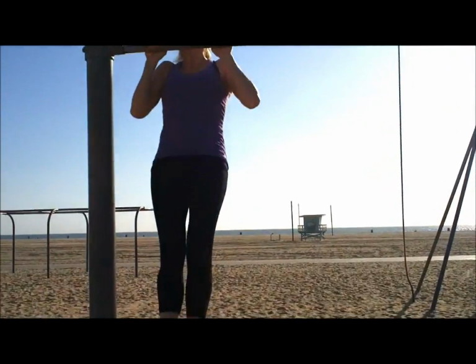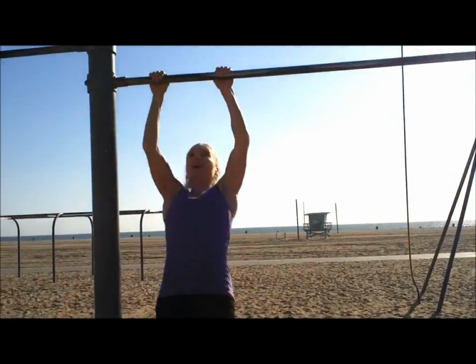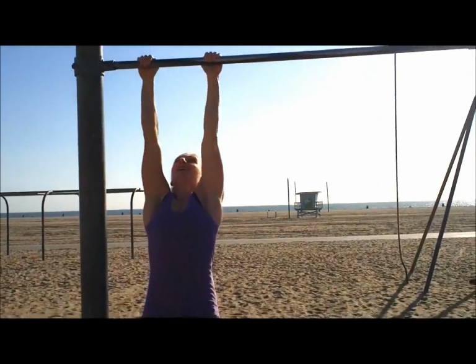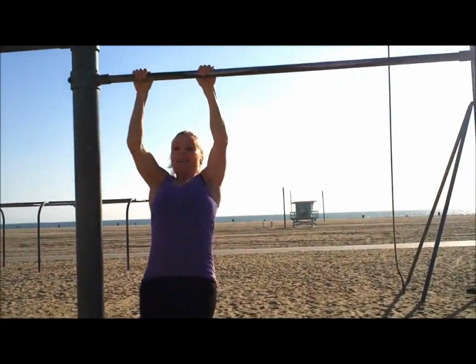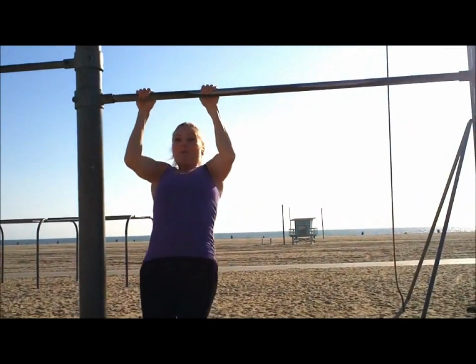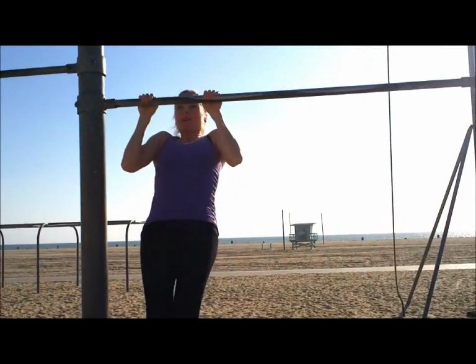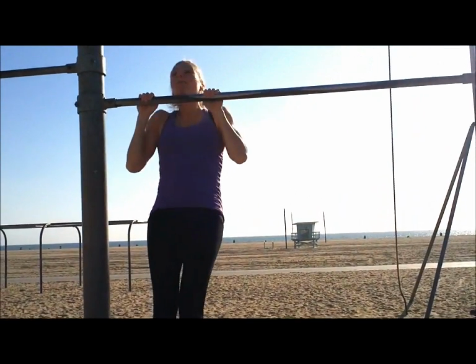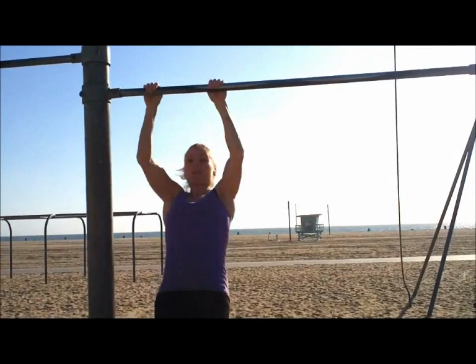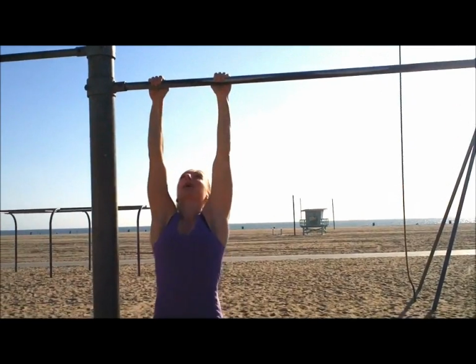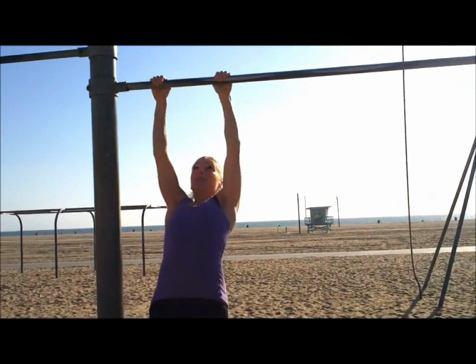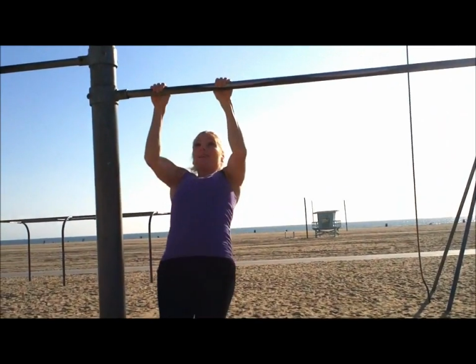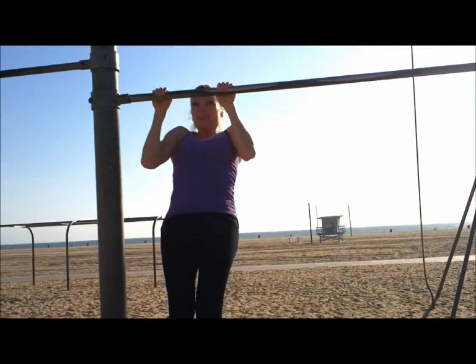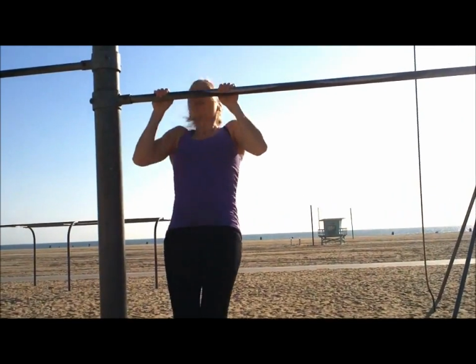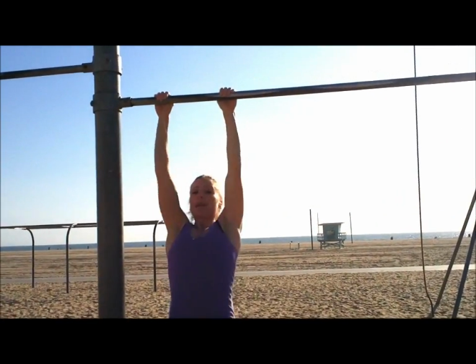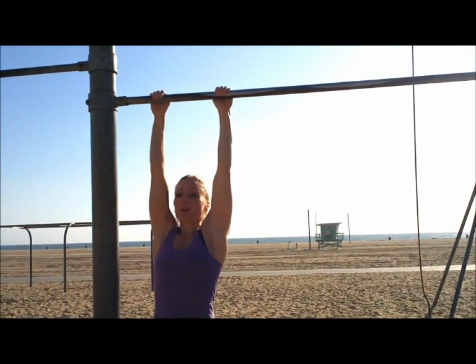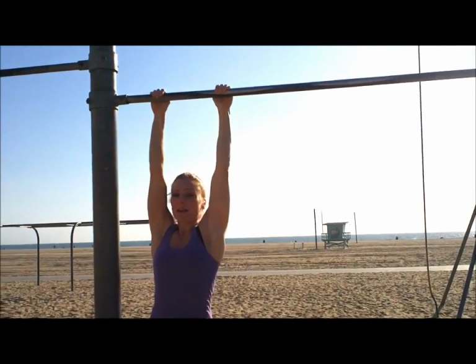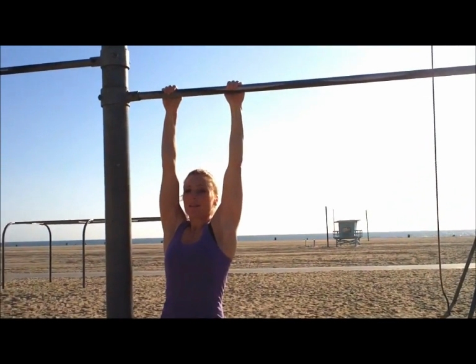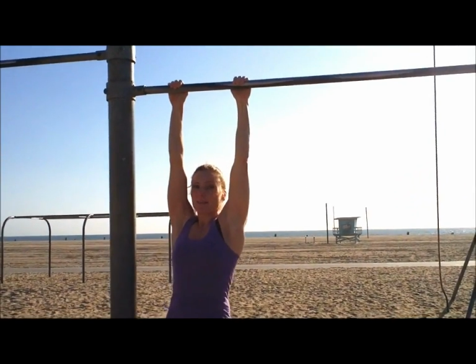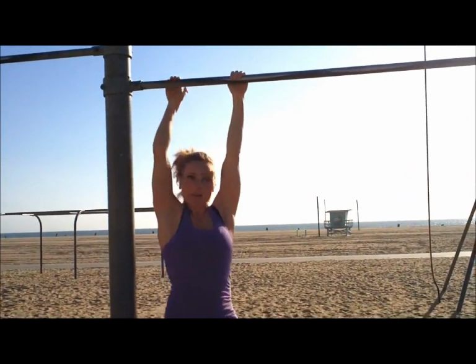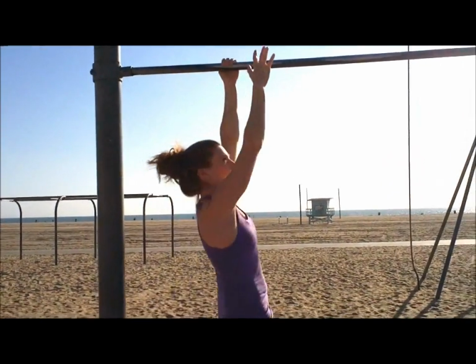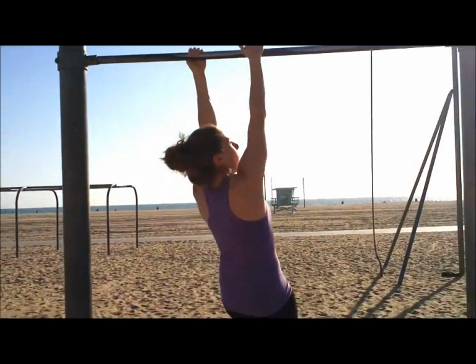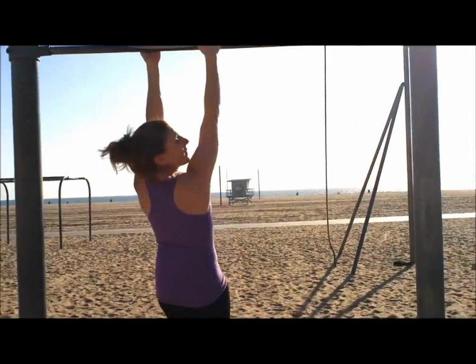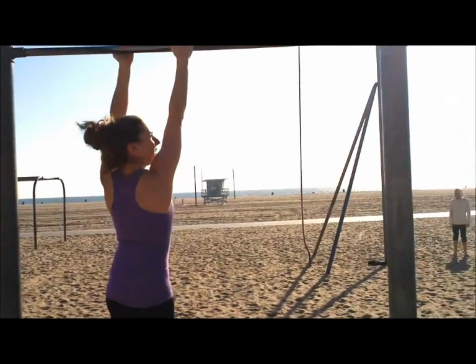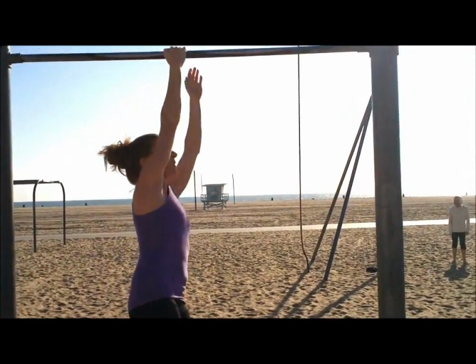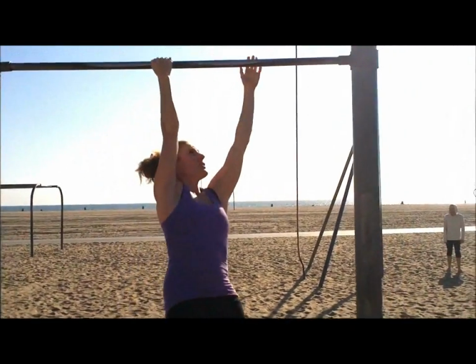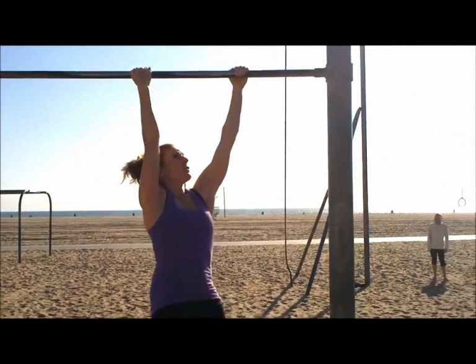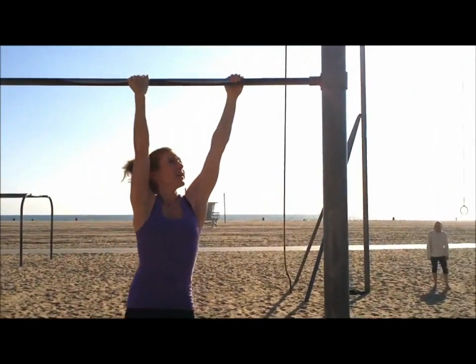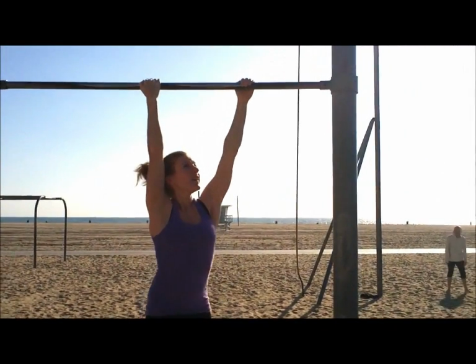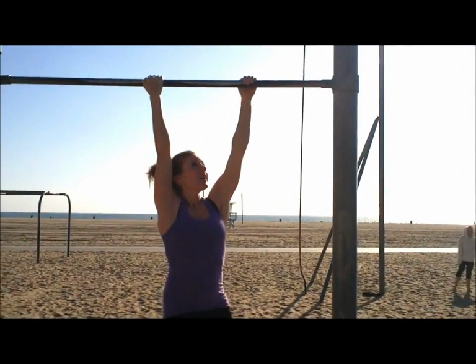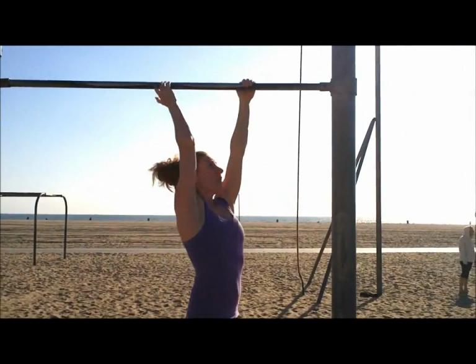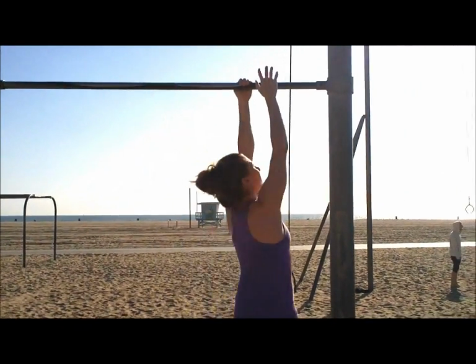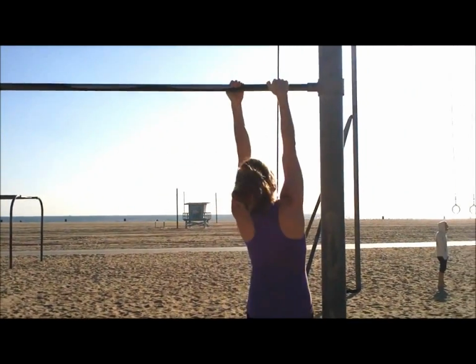One — I don't know if I'll make all twelve, but I sure will try. Two, three. Now we're going to walk it, stomach tight. One, two, three.